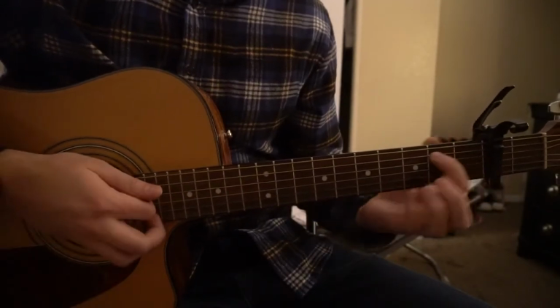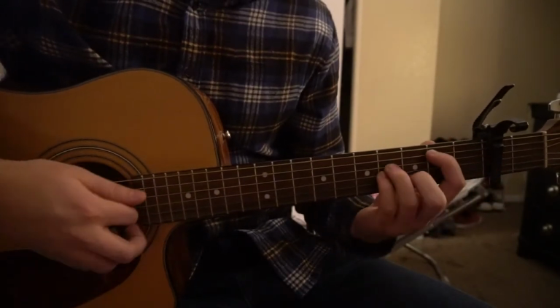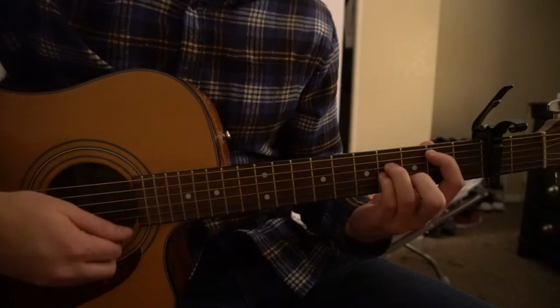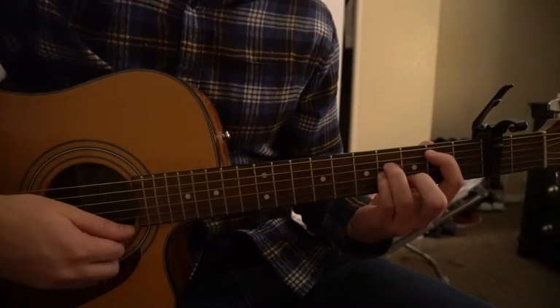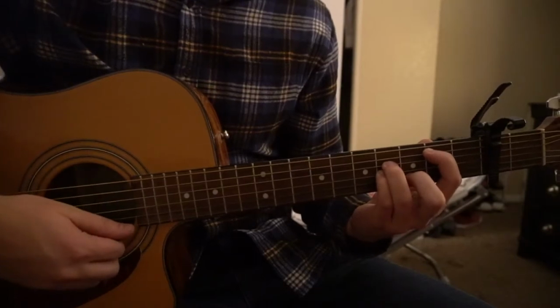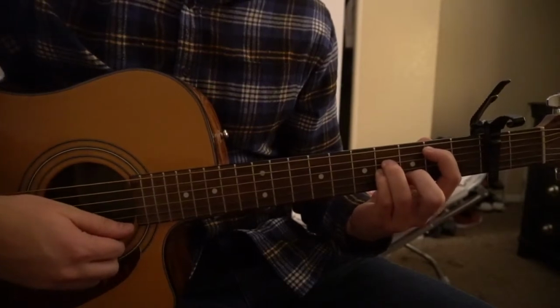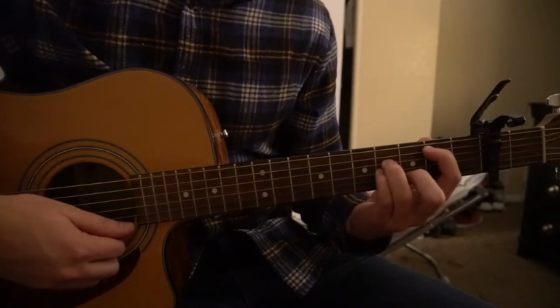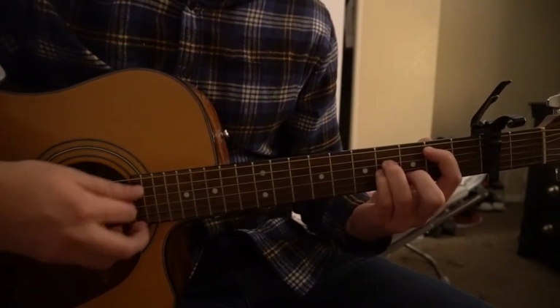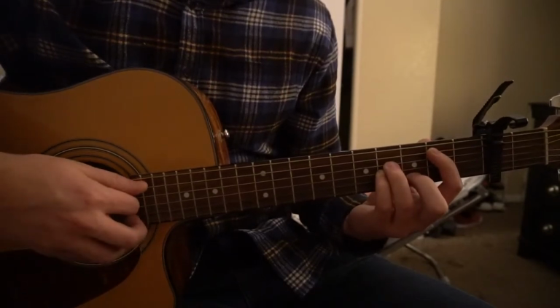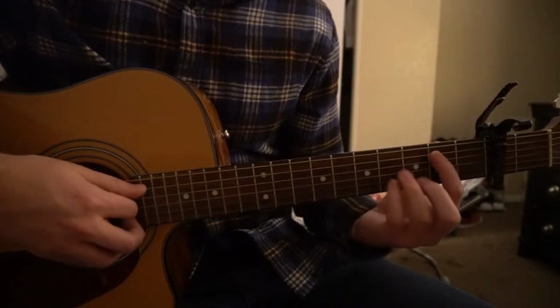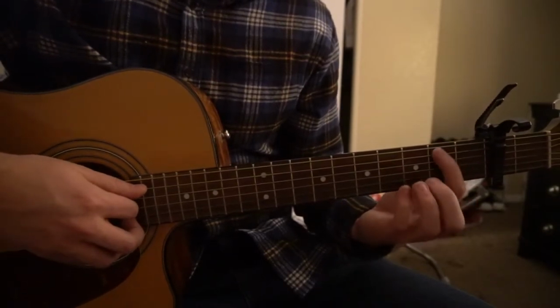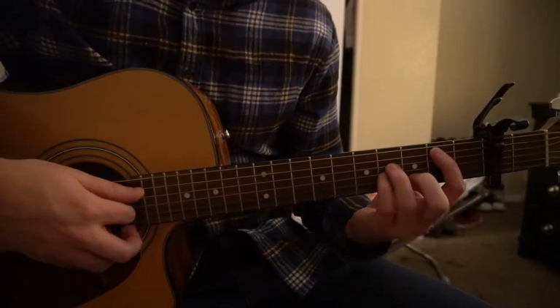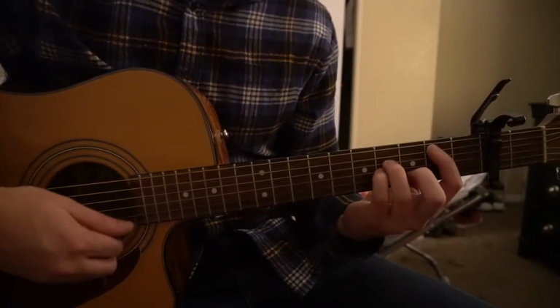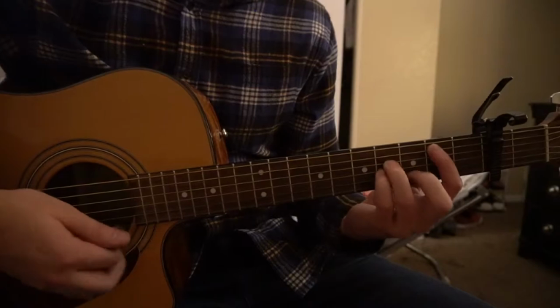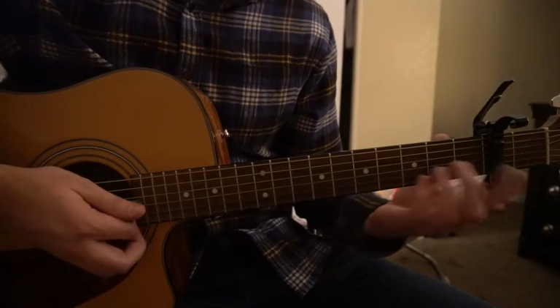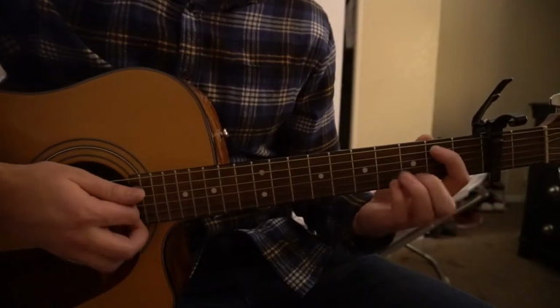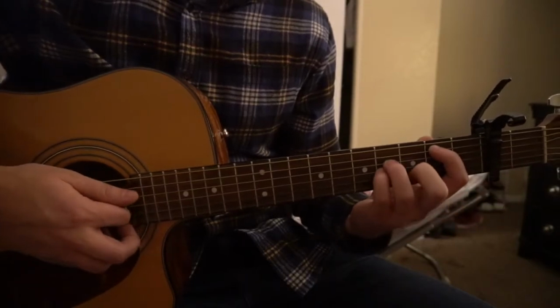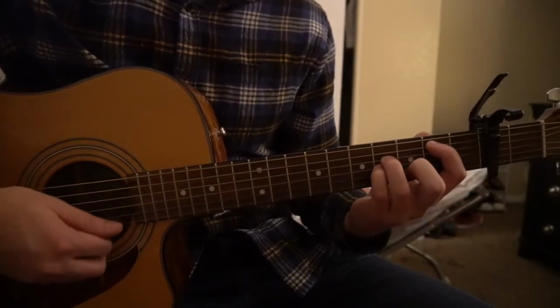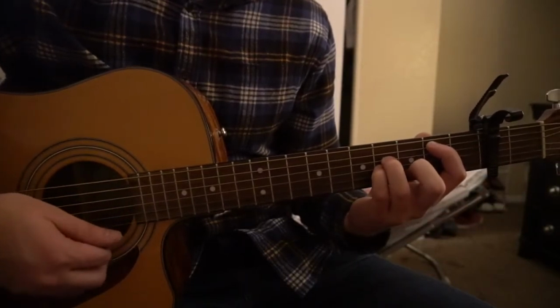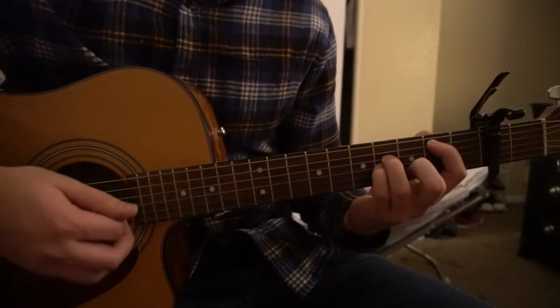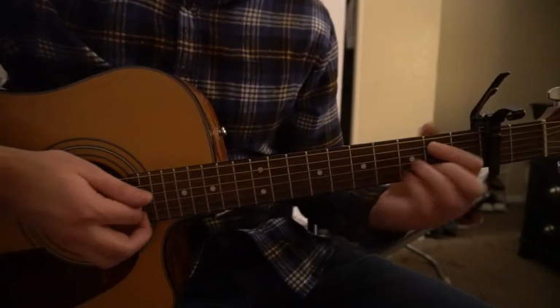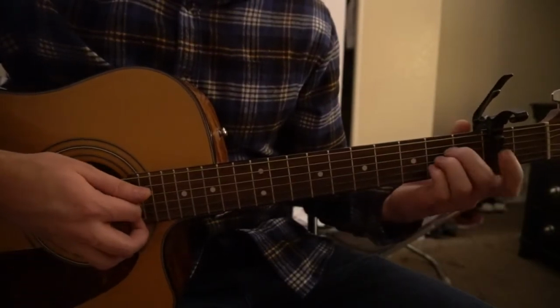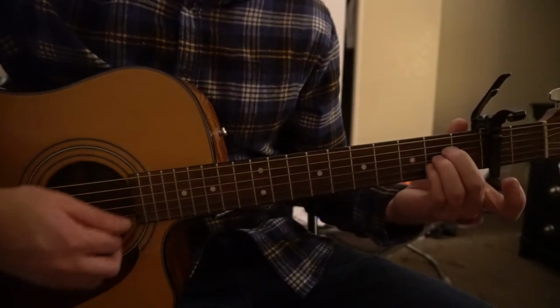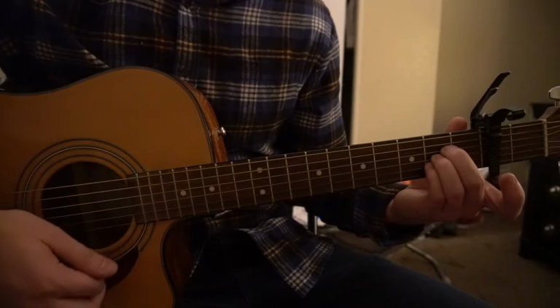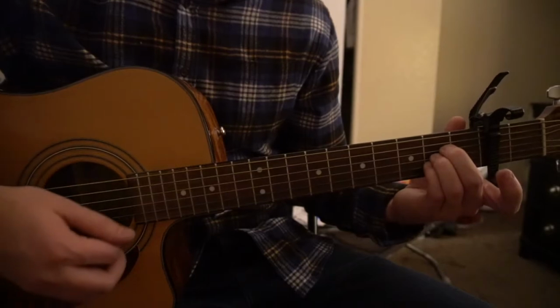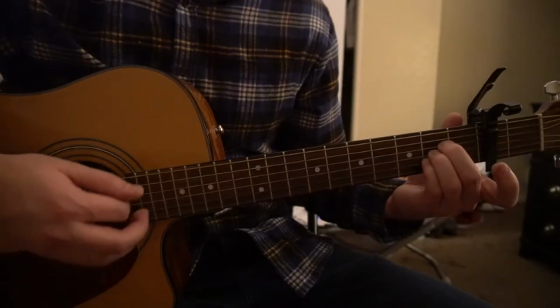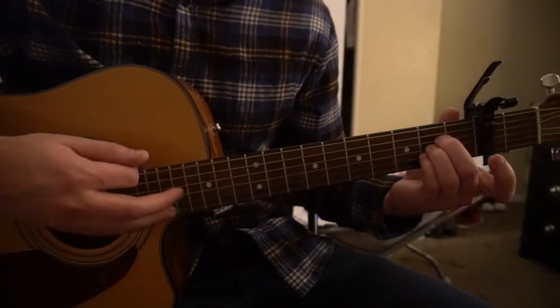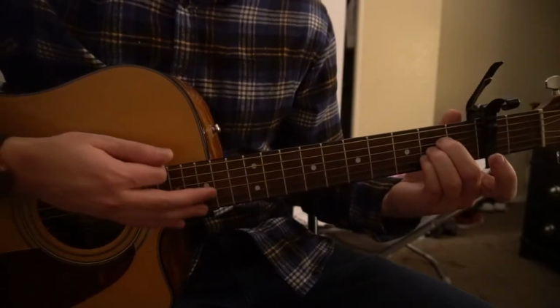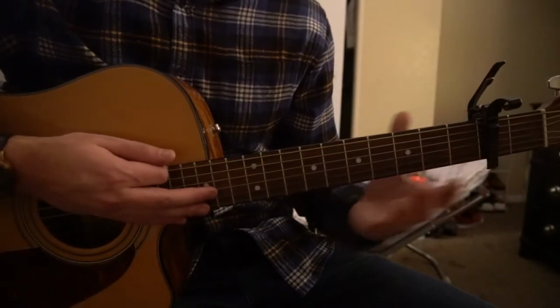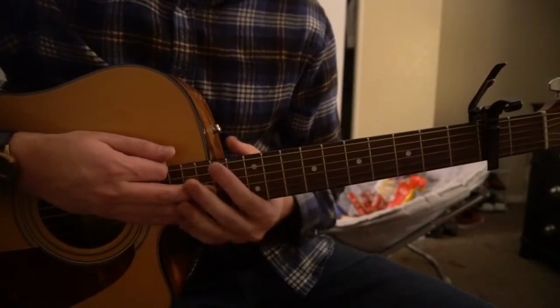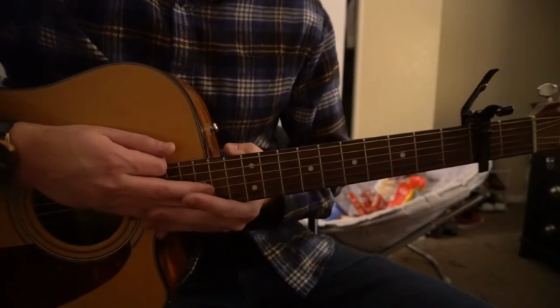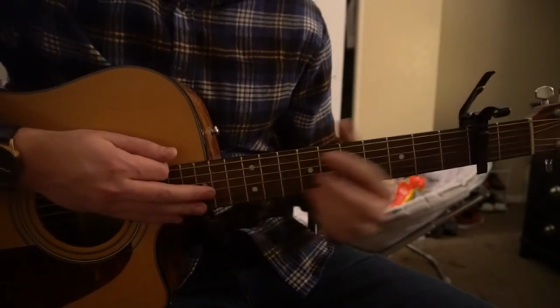There's also a D minor chord that they throw in here and there. It's actually a B minor with the capo, but without the capo it's a D minor. So we're gonna start by learning those two or three chords, then we'll jump into the verse and the chorus, which is pretty much exactly the same.